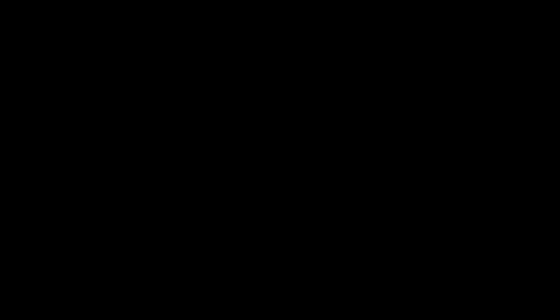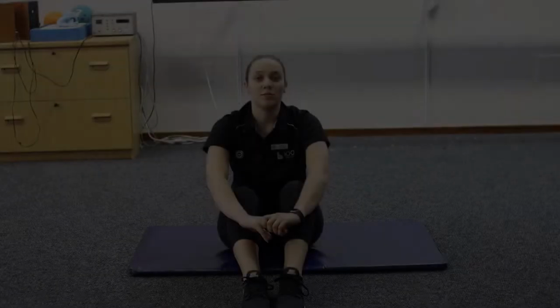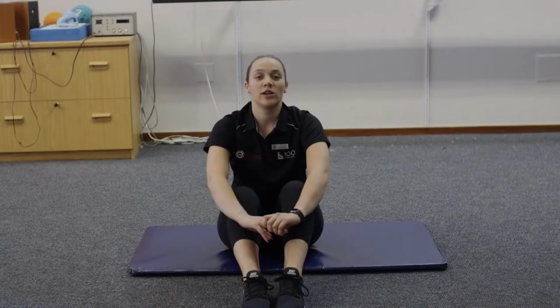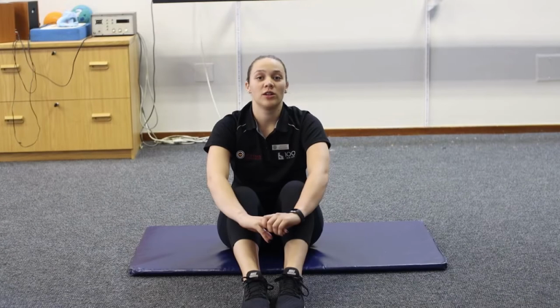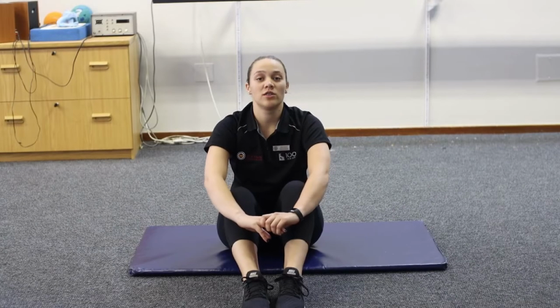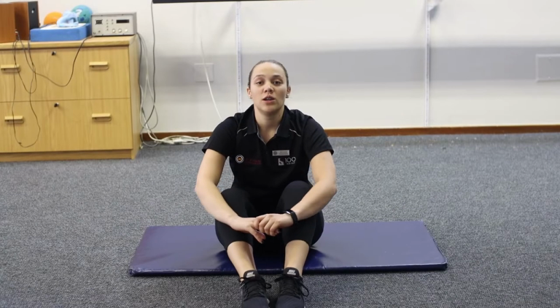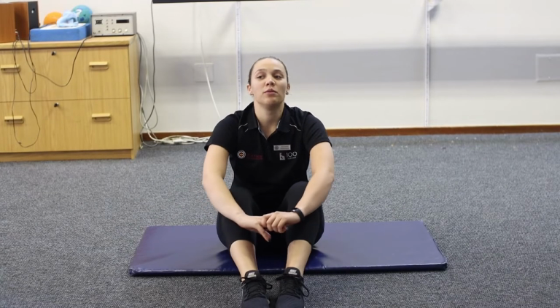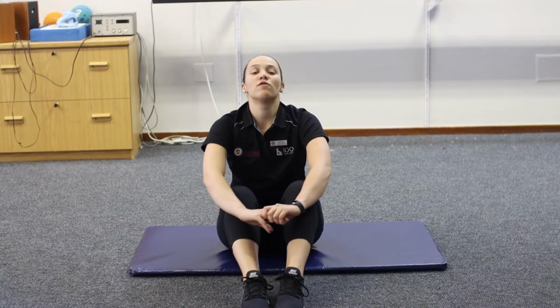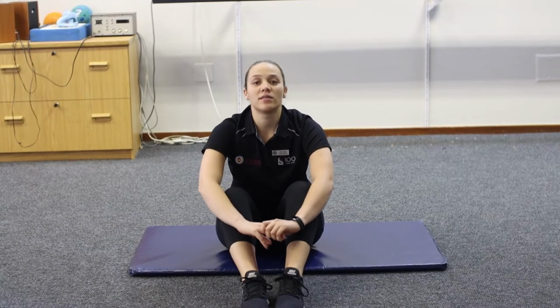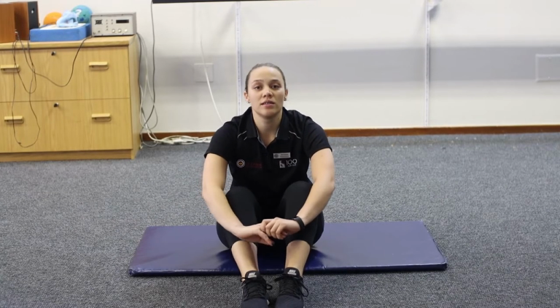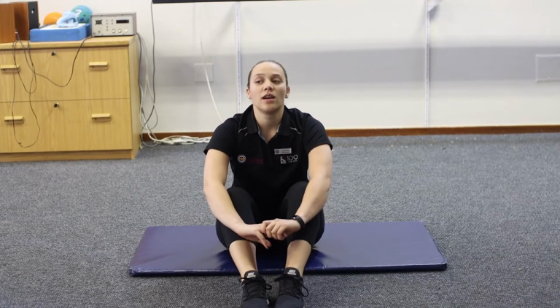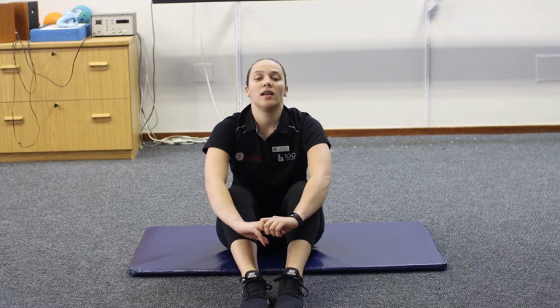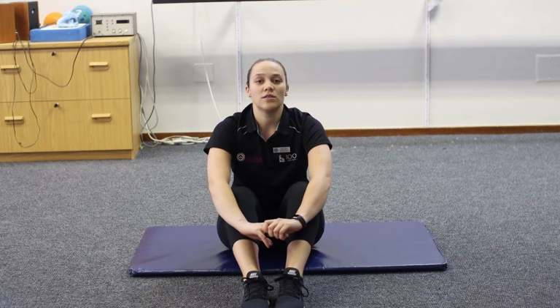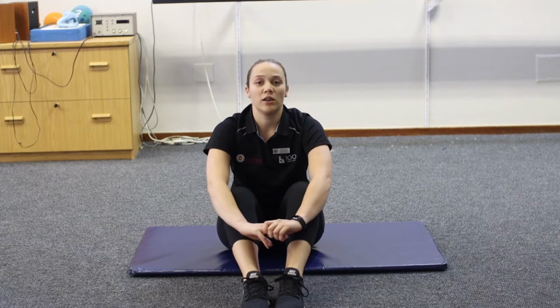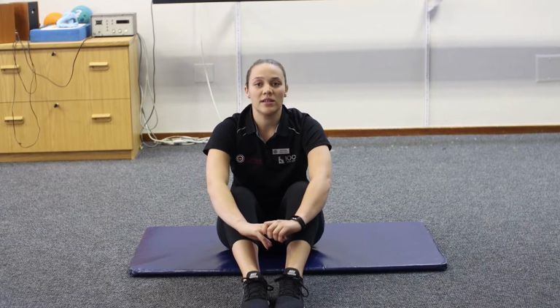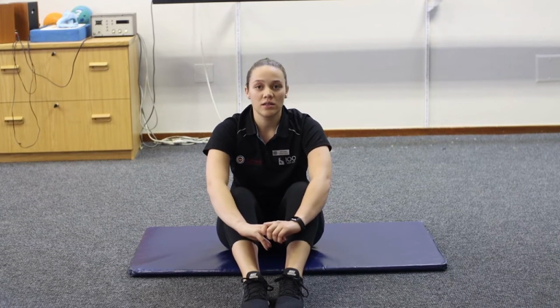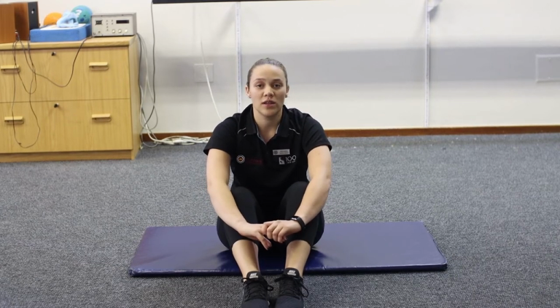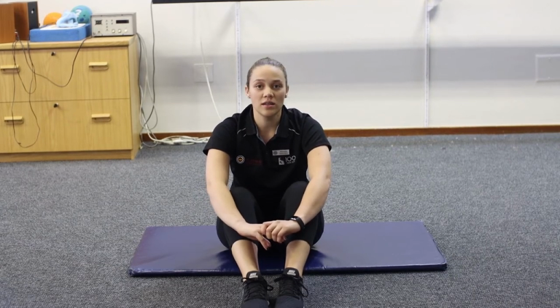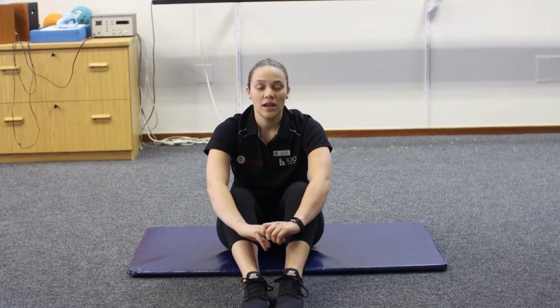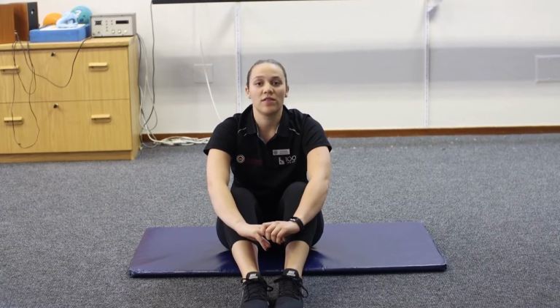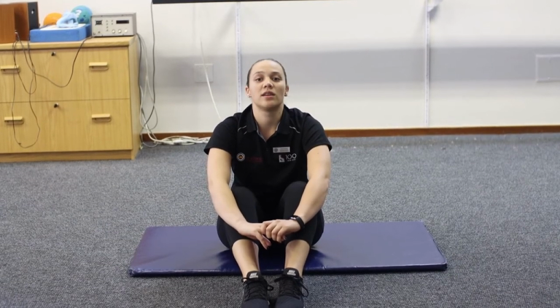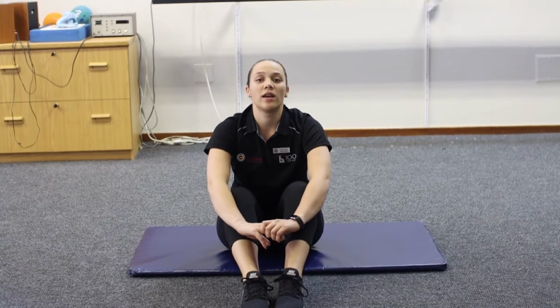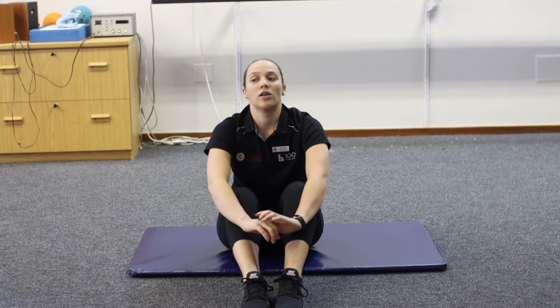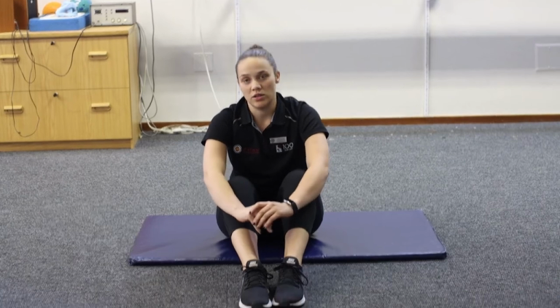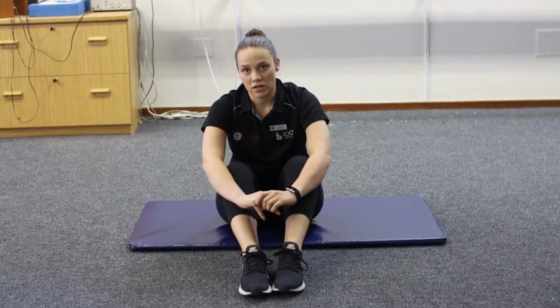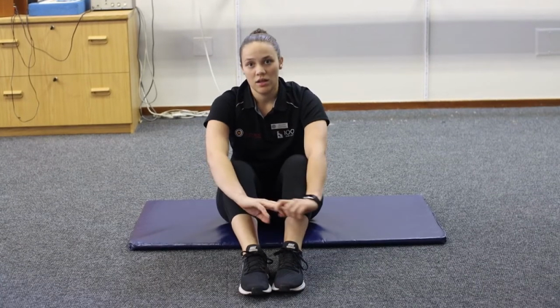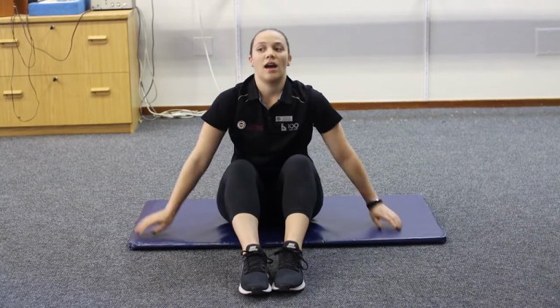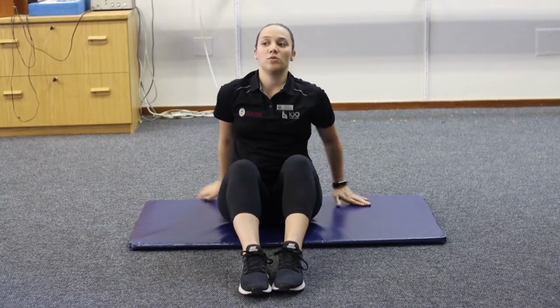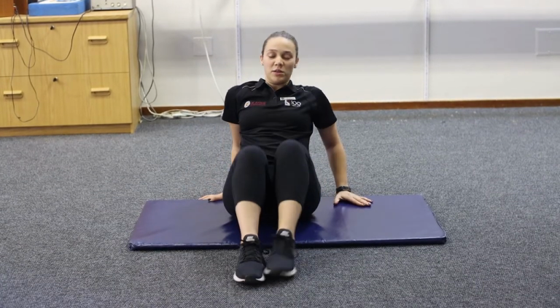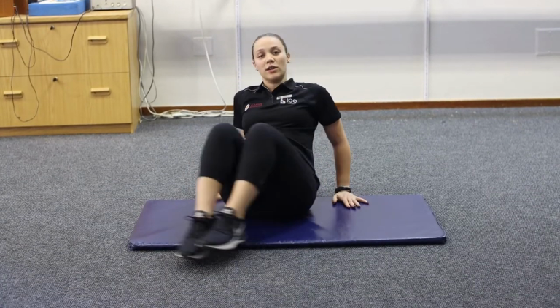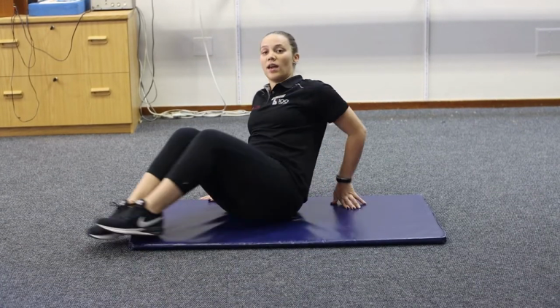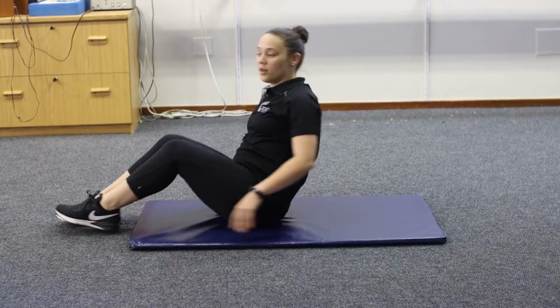Welcome to the workout part of our session. We're going to be doing four exercises, and each of them are going to be three sets of 30 seconds with a 30-second break after each exercise. We're going to be starting with a sit-up.